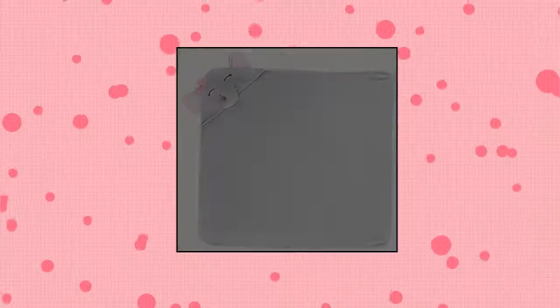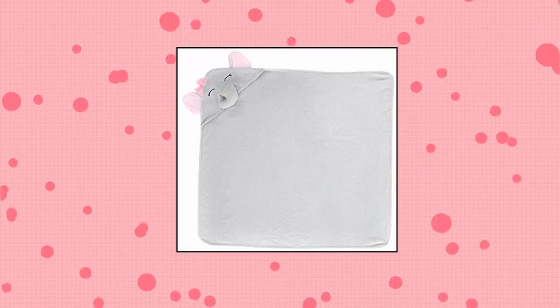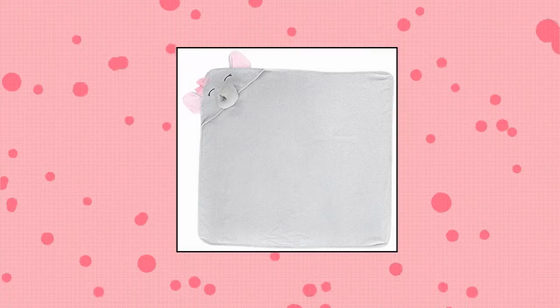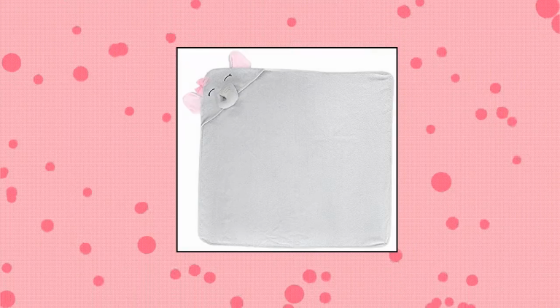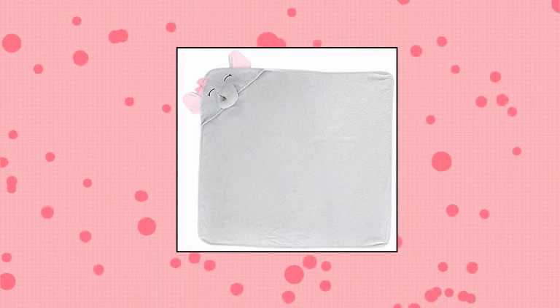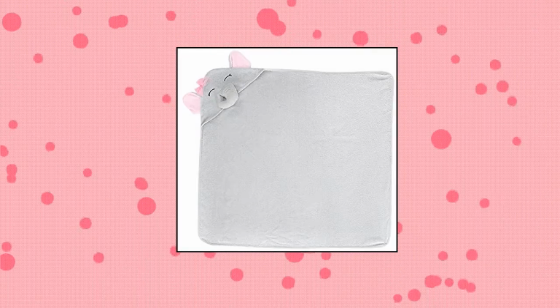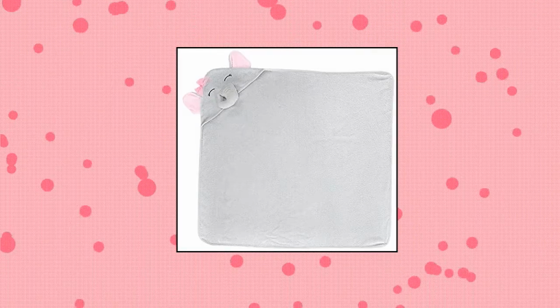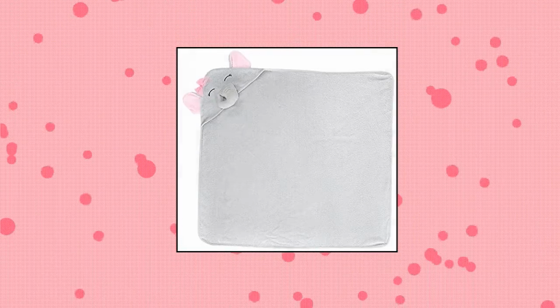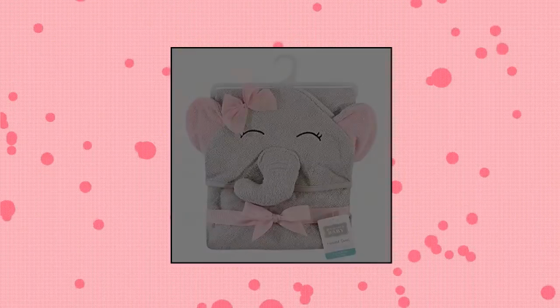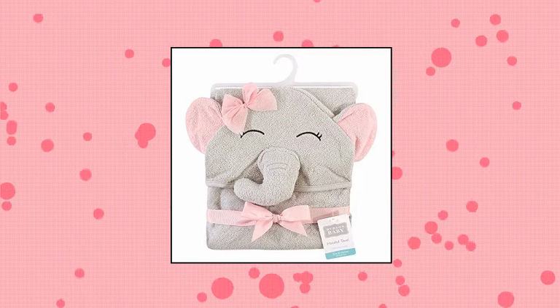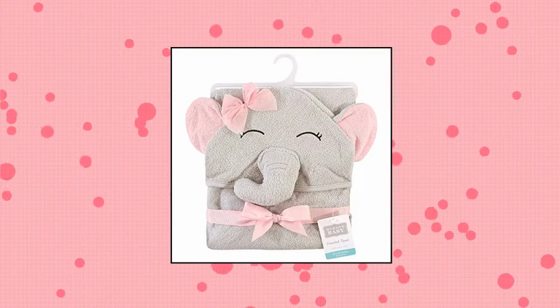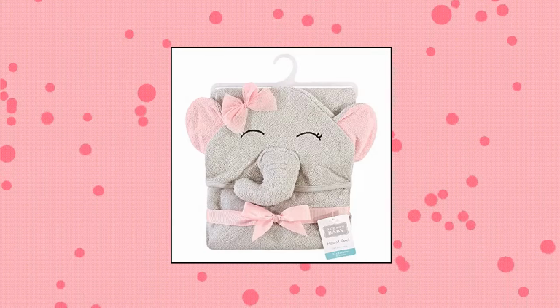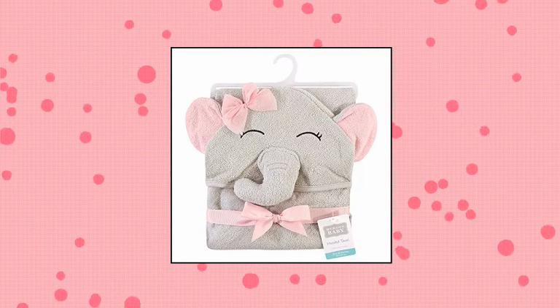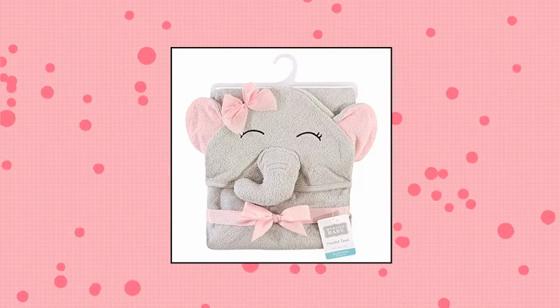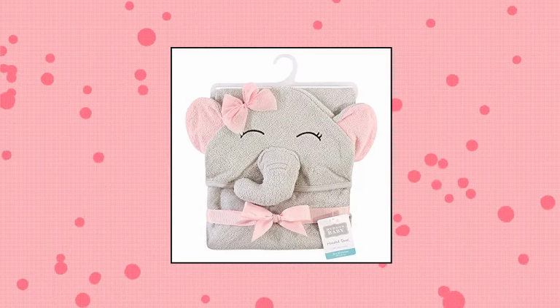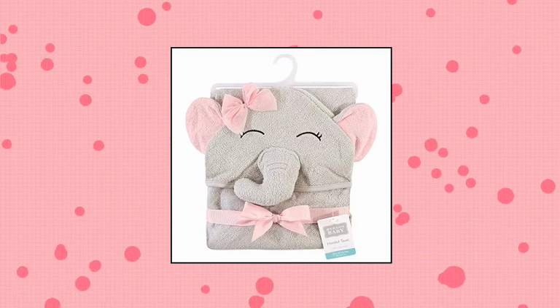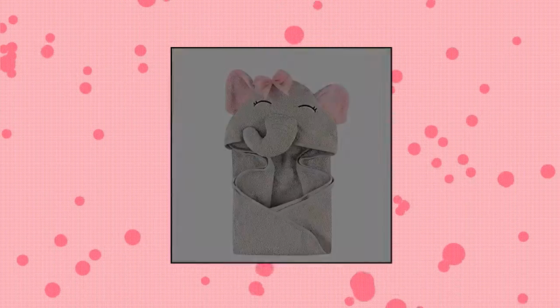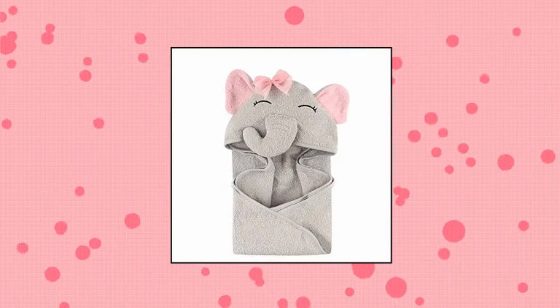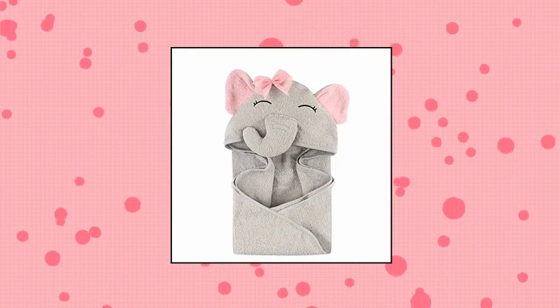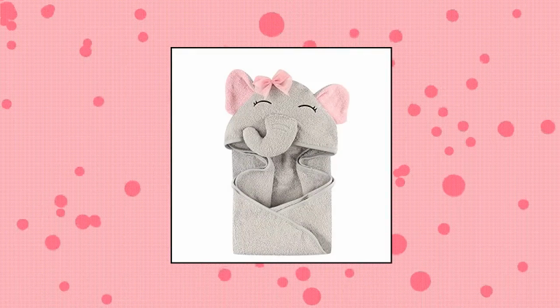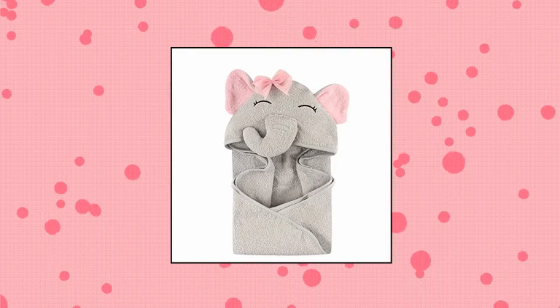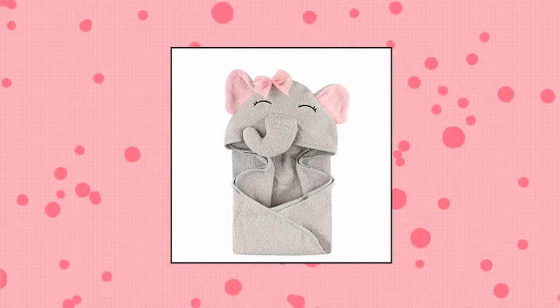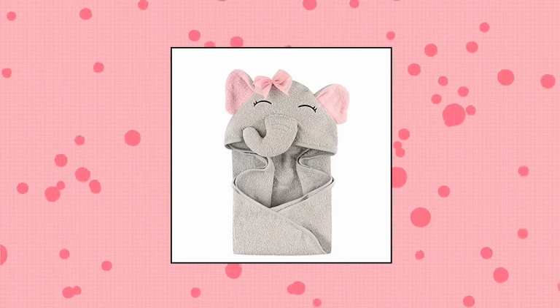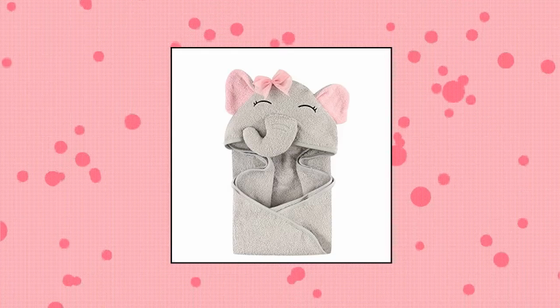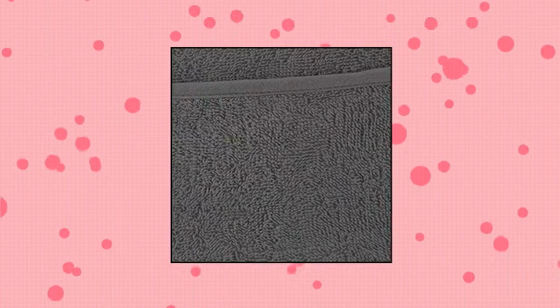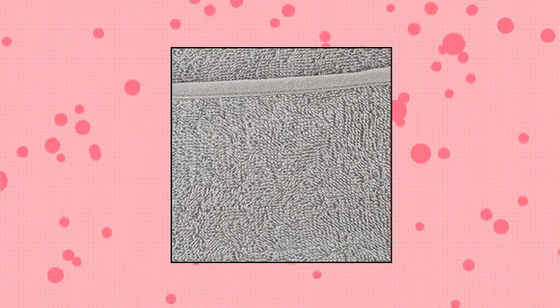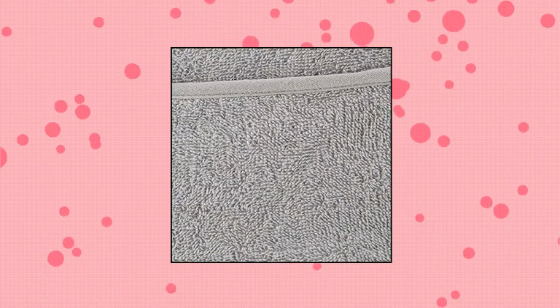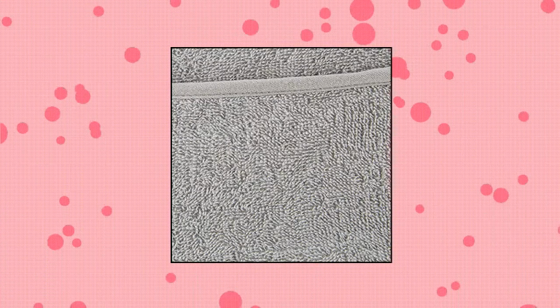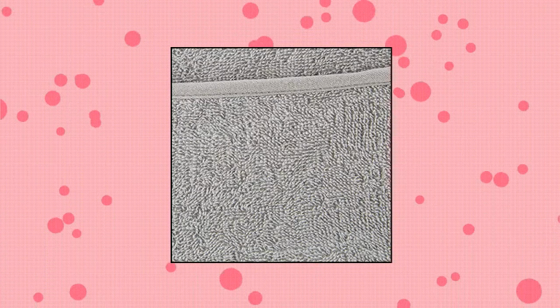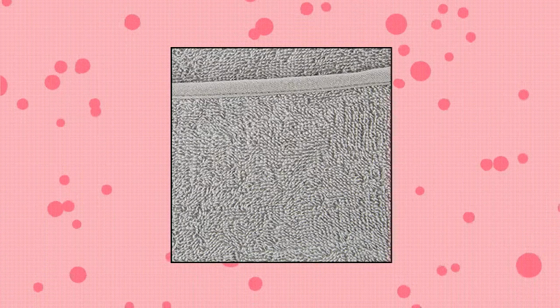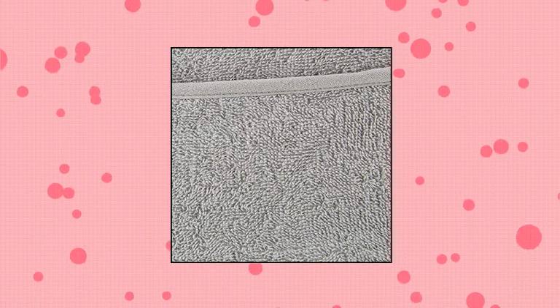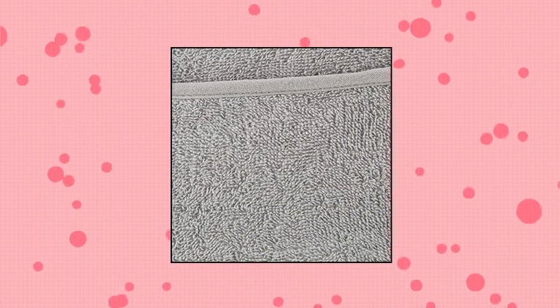Hudson Baby Unisex Baby Cotton Animal Face Hooded Towel. Adorably detailed animal face on hood, made with 100% woven terri cotton. Hooded towel 33 by 33 inches, soft and gentle on baby's skin, optimal for everyday use. Affordable, high quality hooded towel.